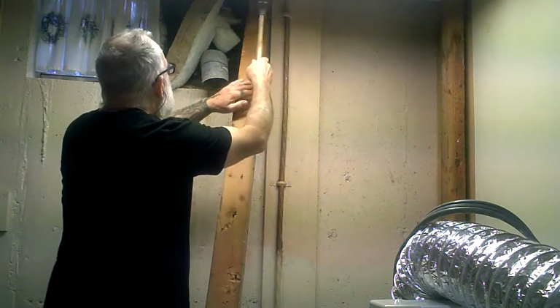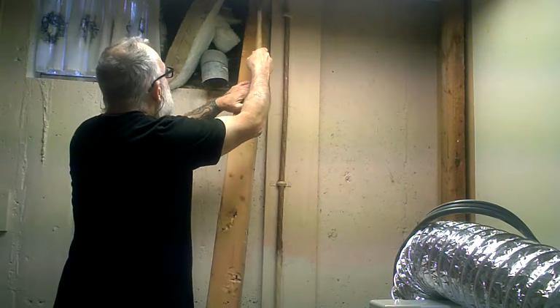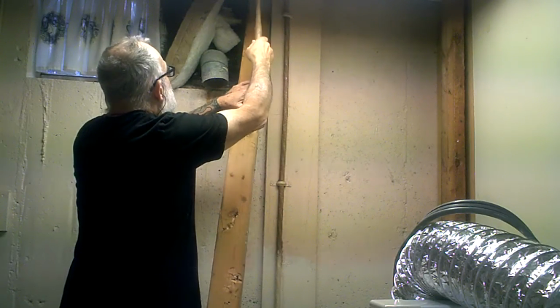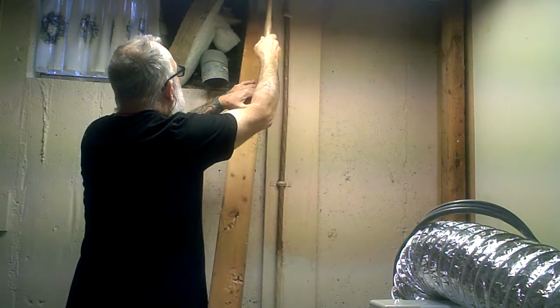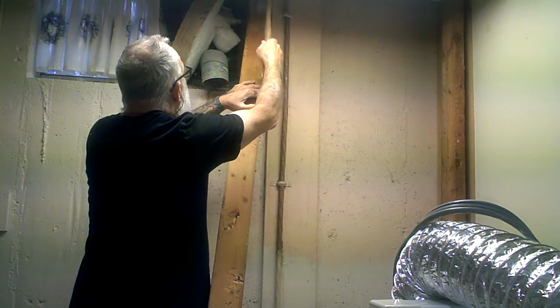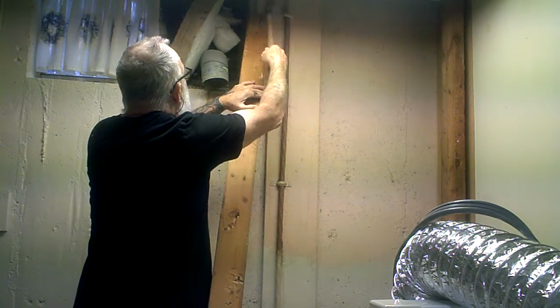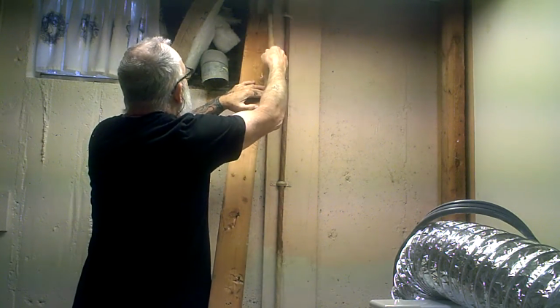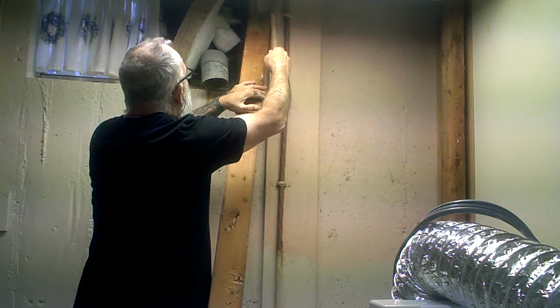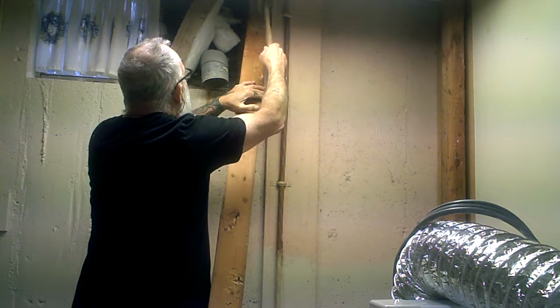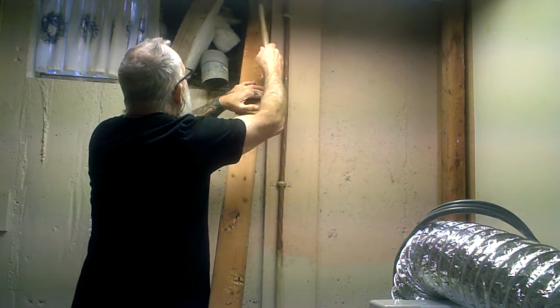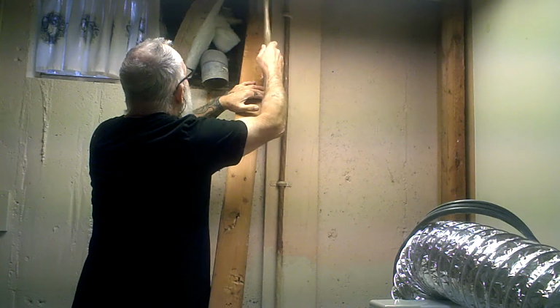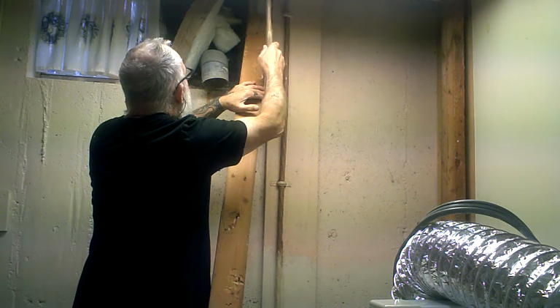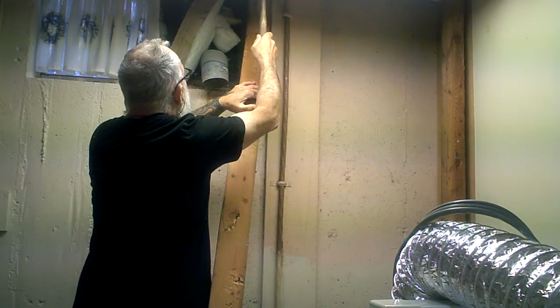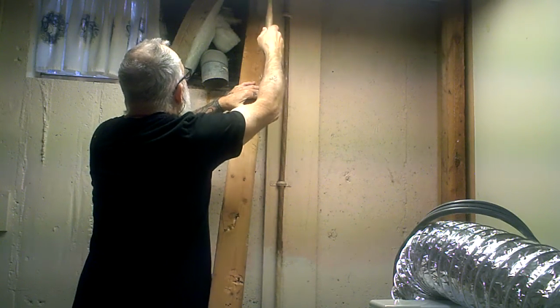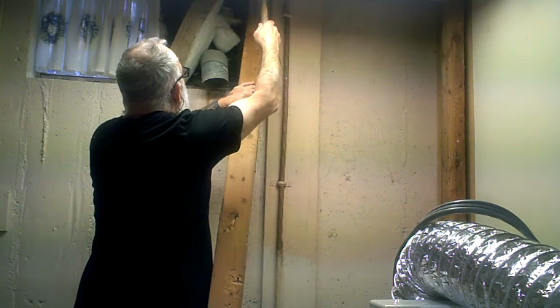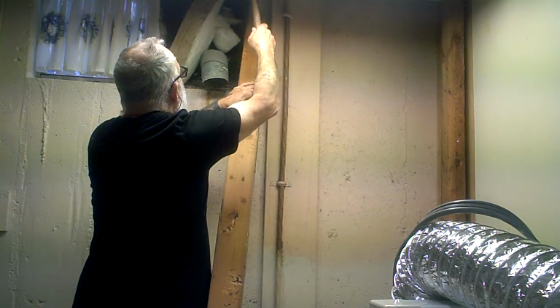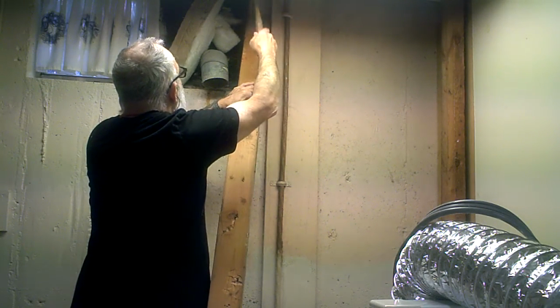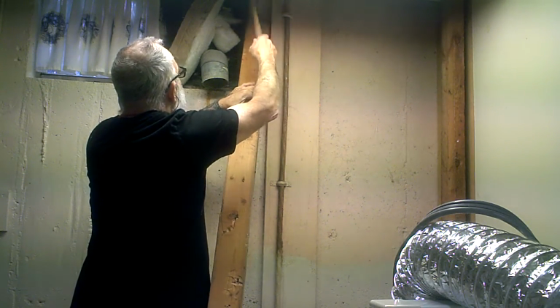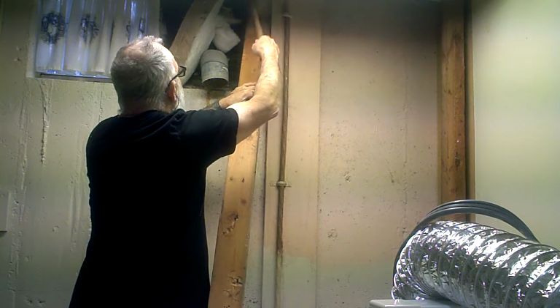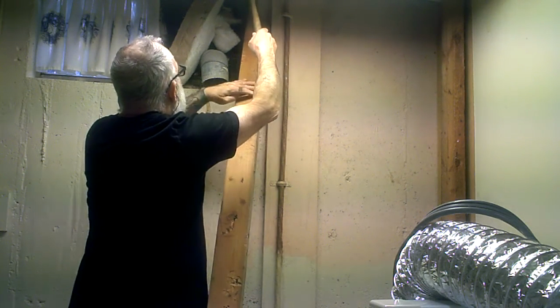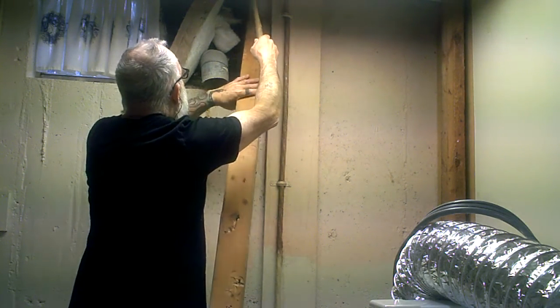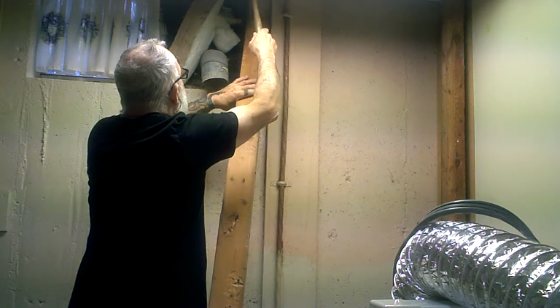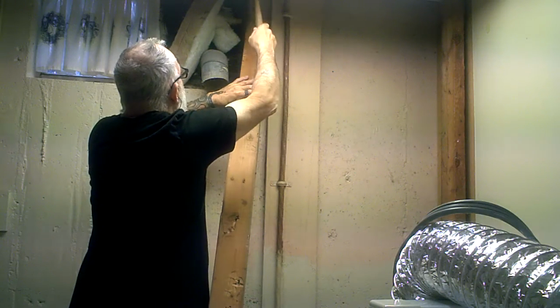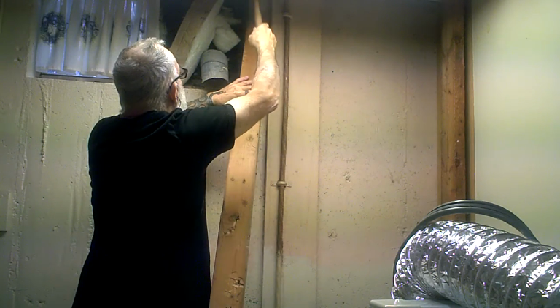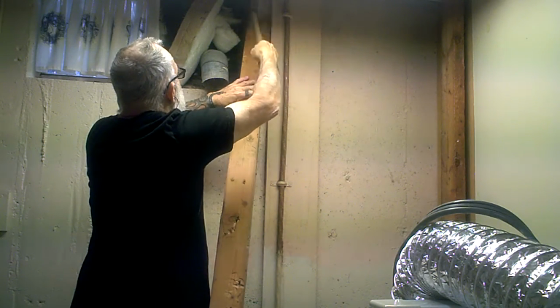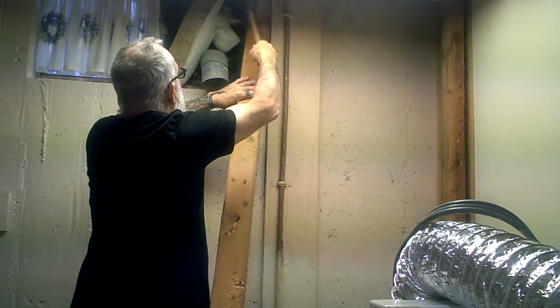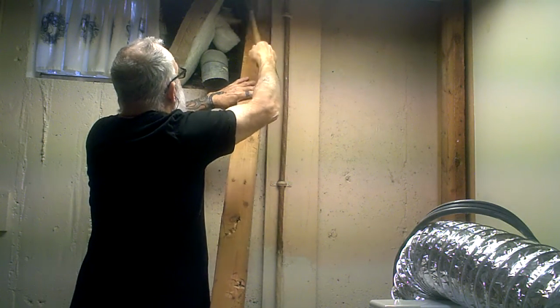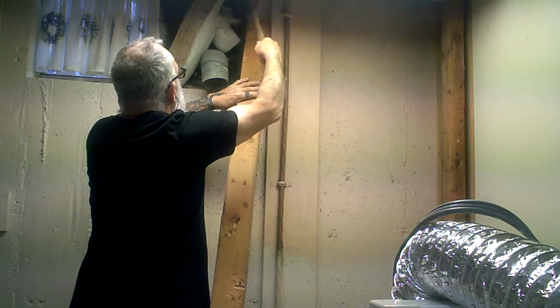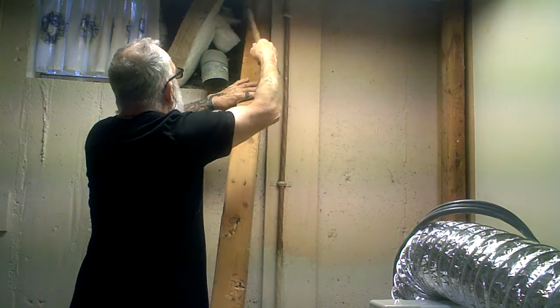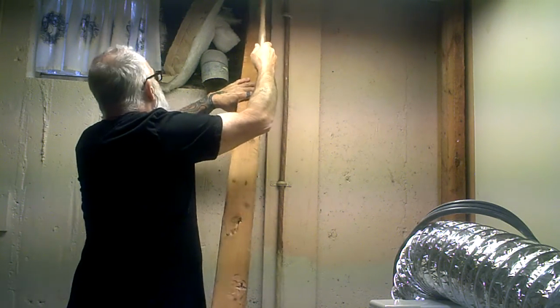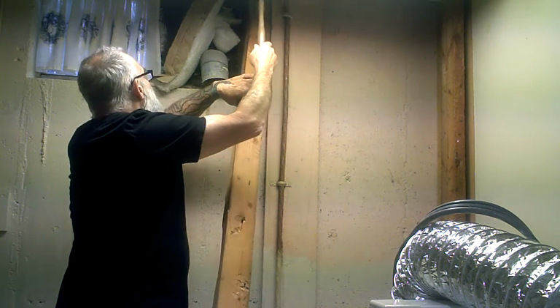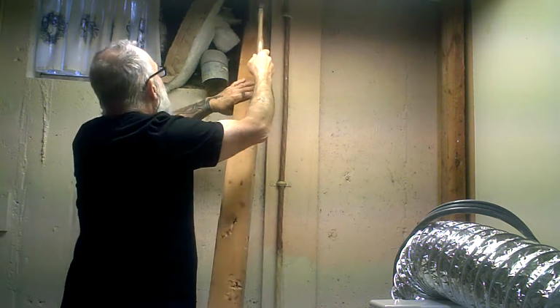I know we're going to get rid of the lights, but at the same time, I don't want to break the lights all over the floor.